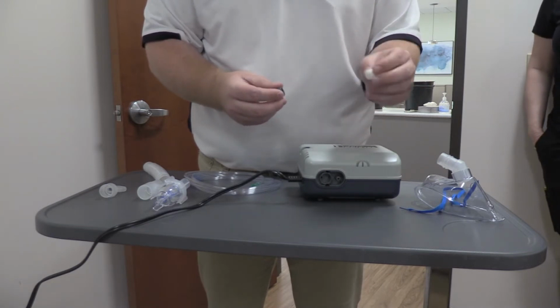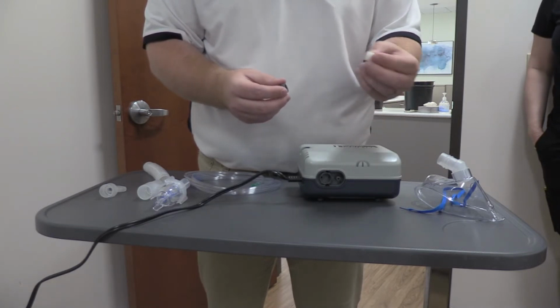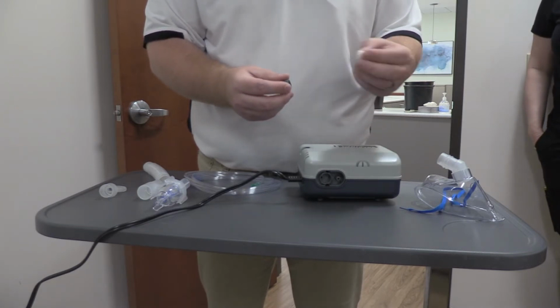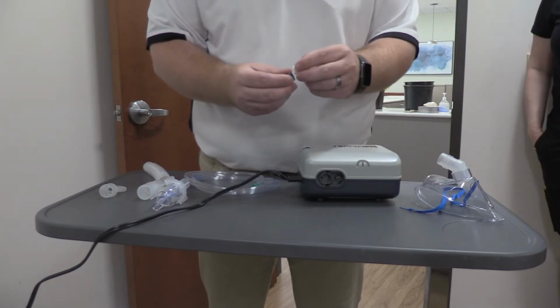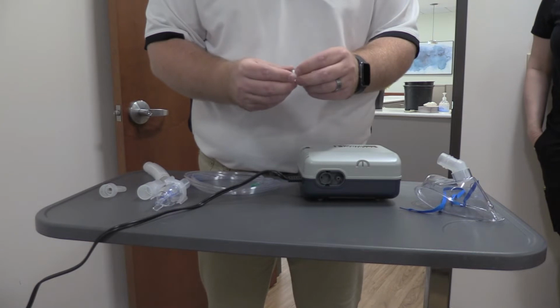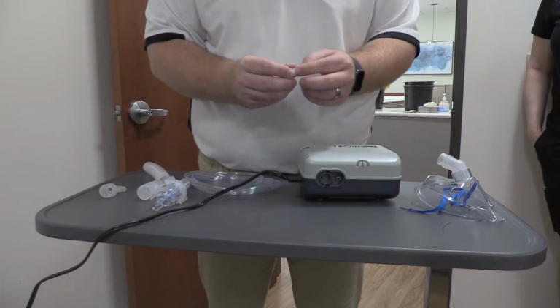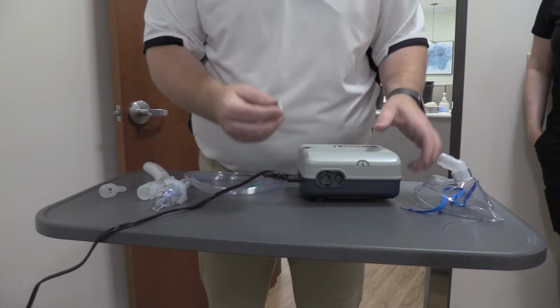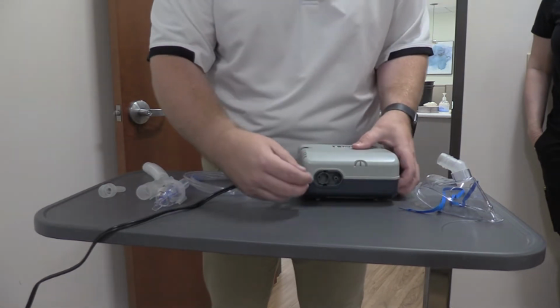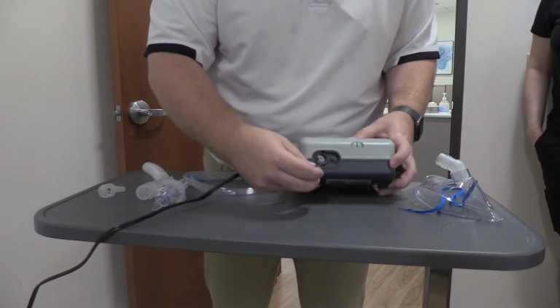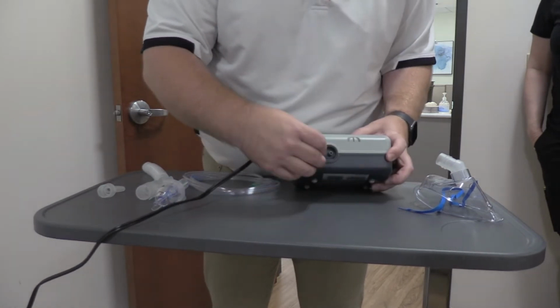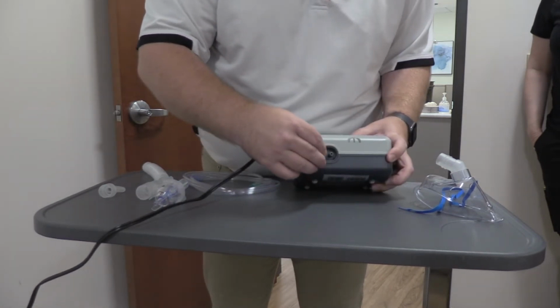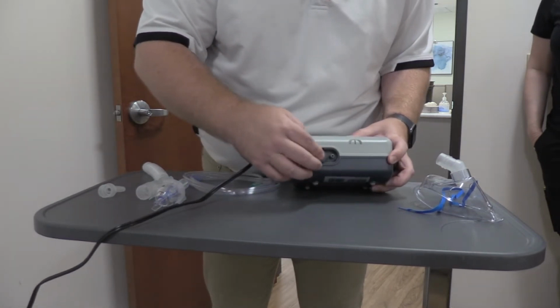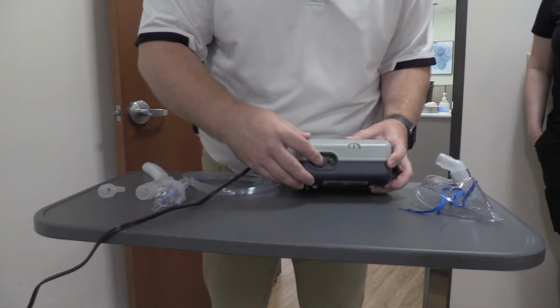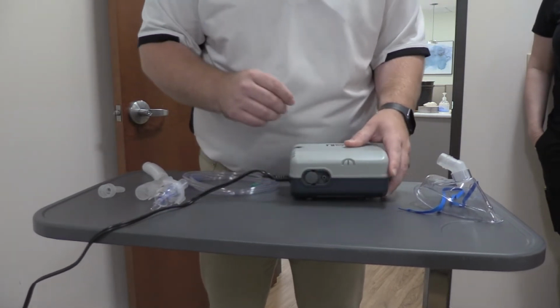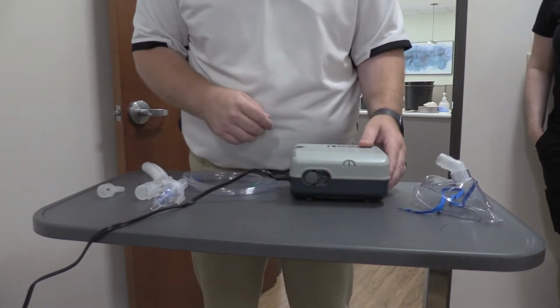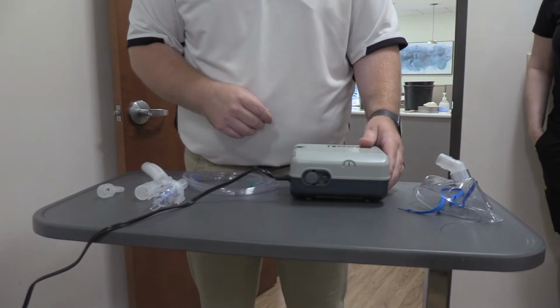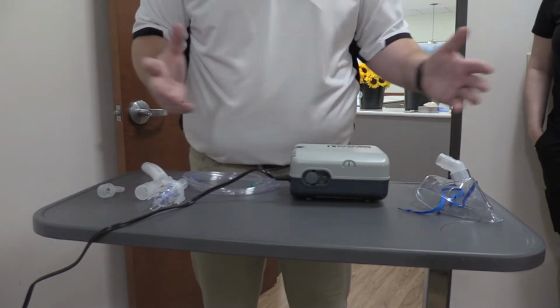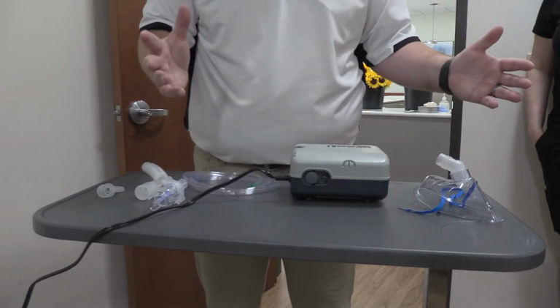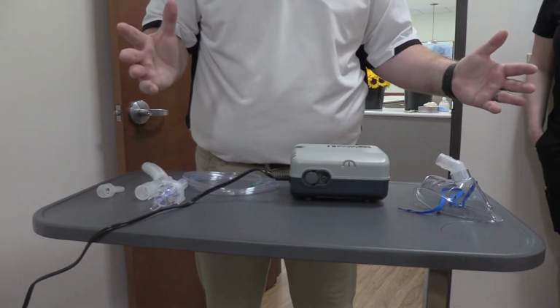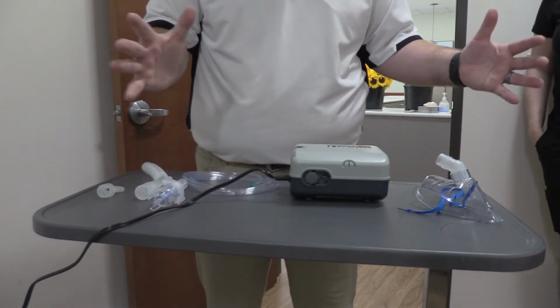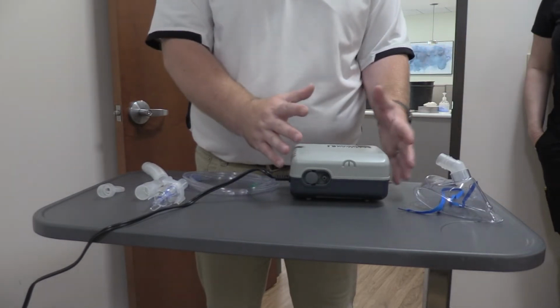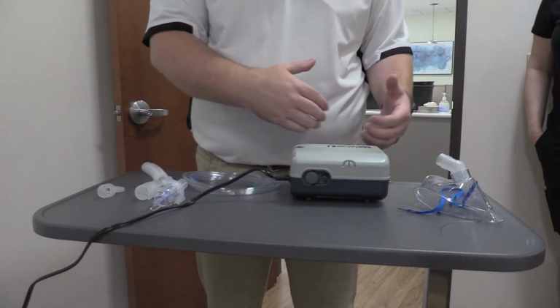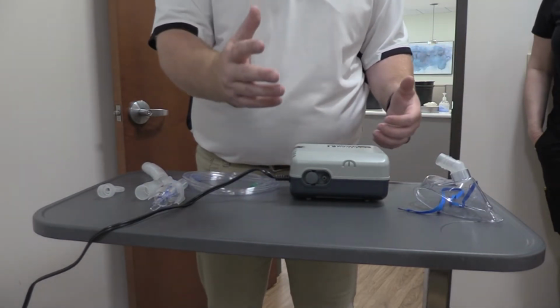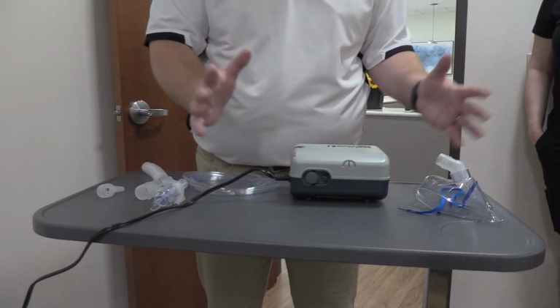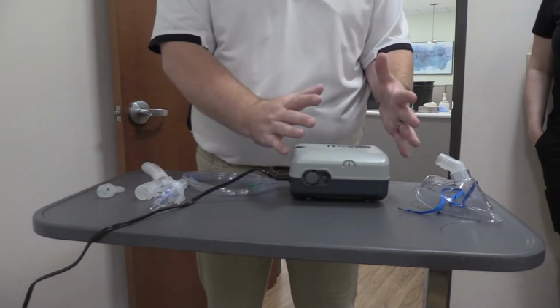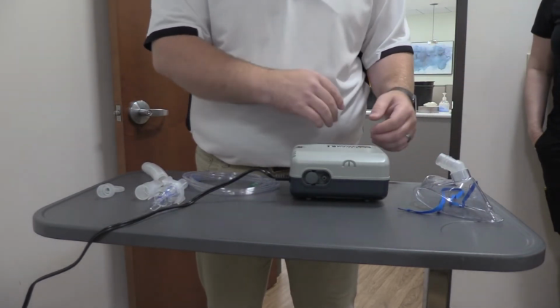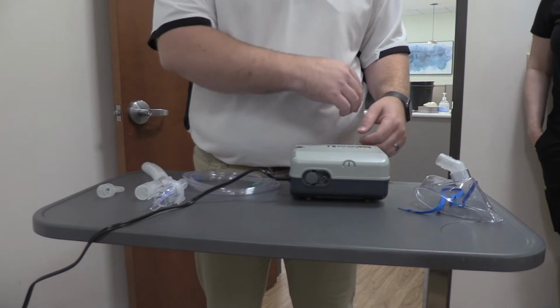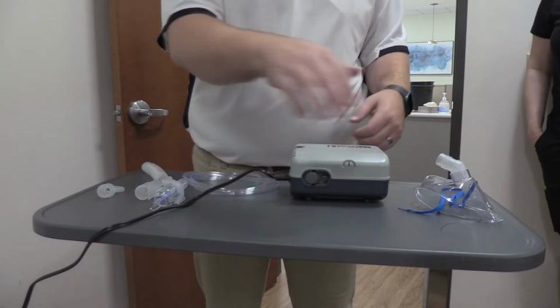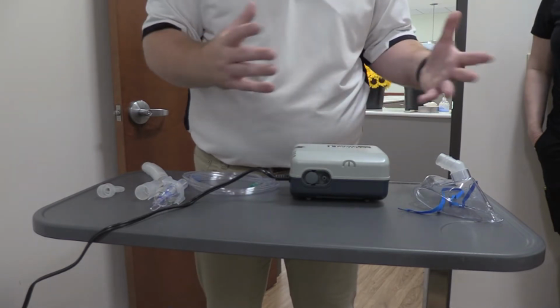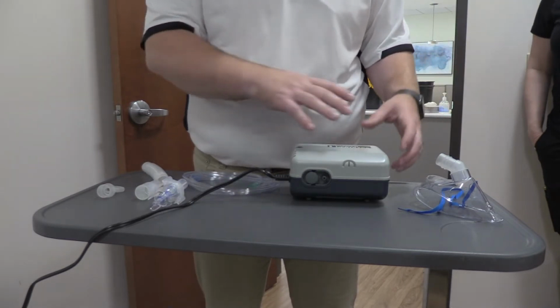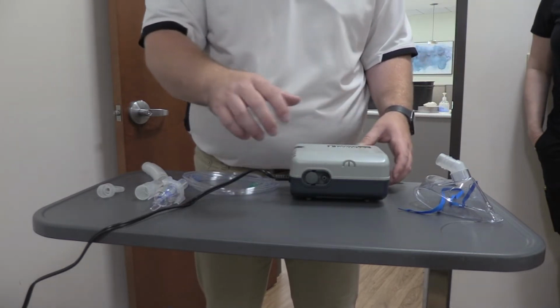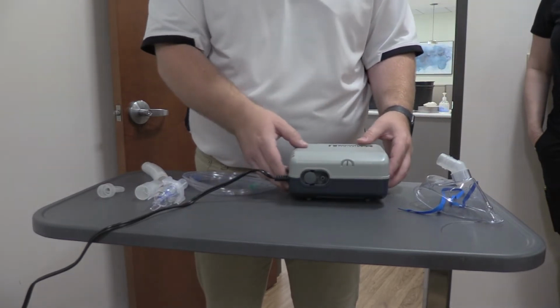Once a week just rinse it off and put it back inside. If you start to notice it's not clean, we service it when we get them back. Similar to the concentrator, it's drawing in air to be able to create that gas, so just make sure there's six to eight inches of space around it.